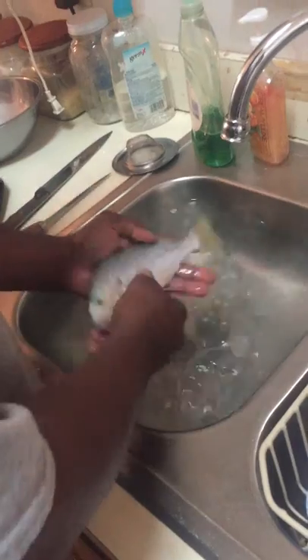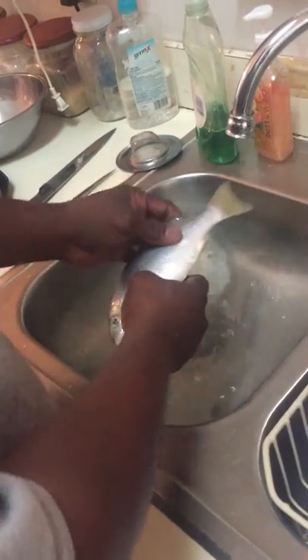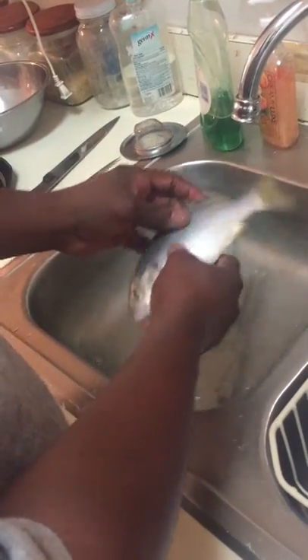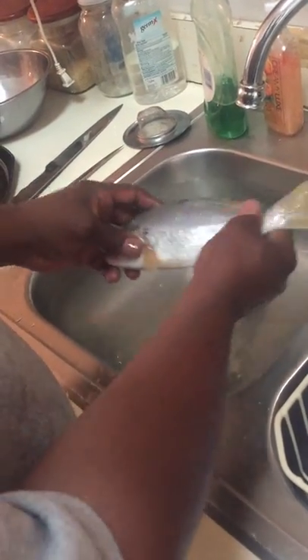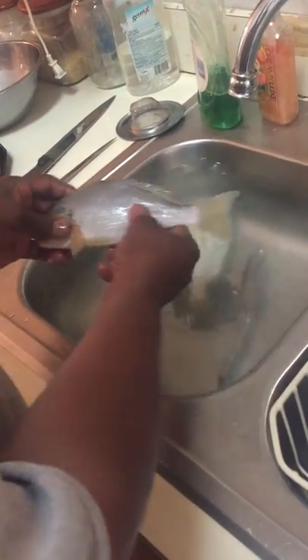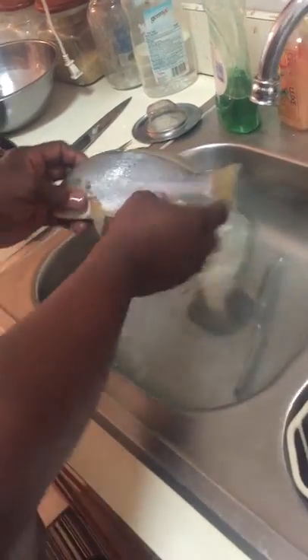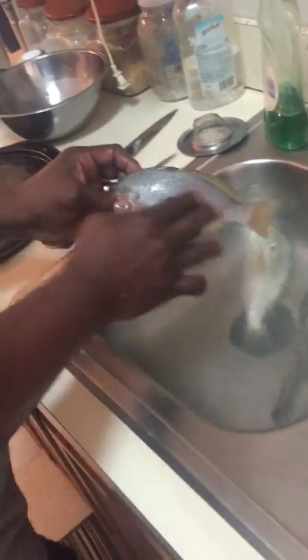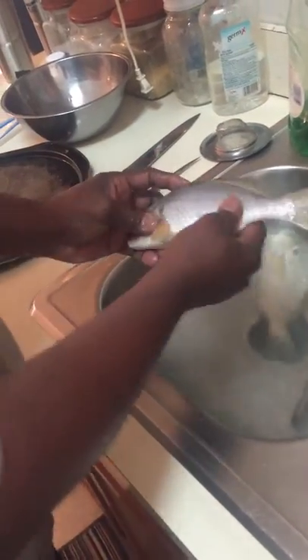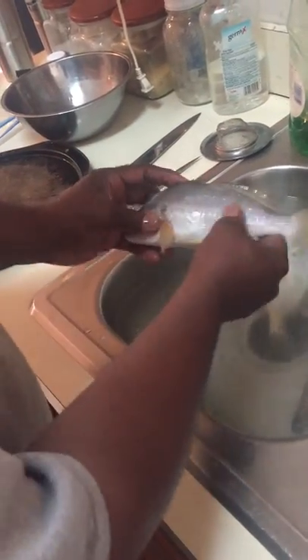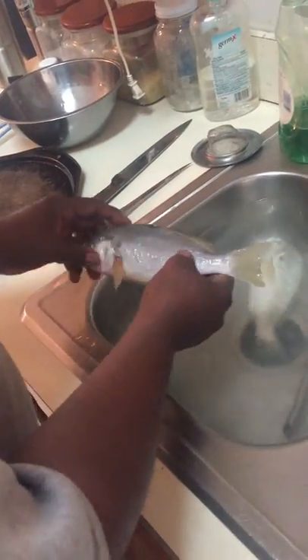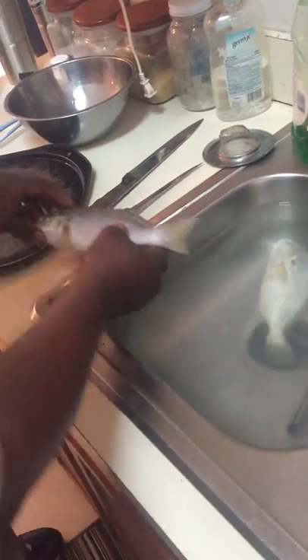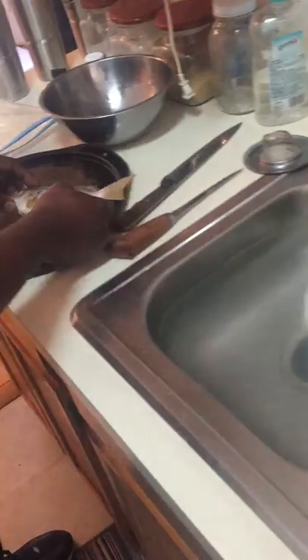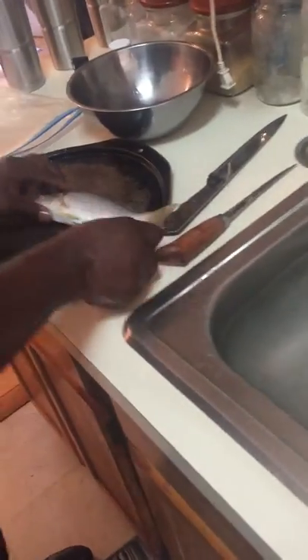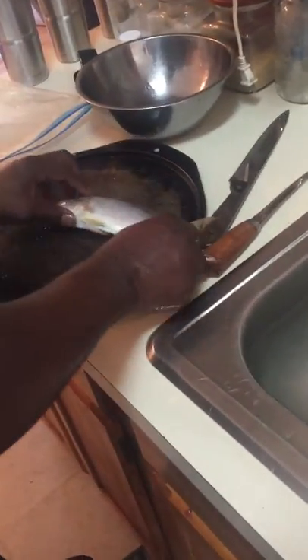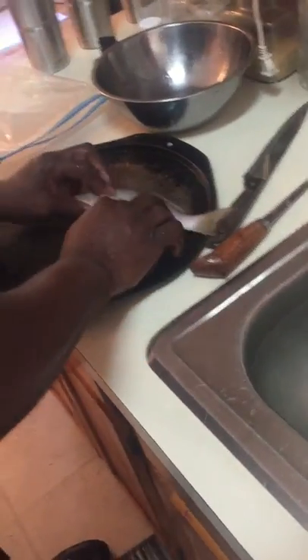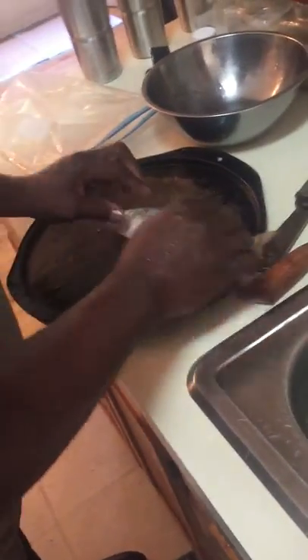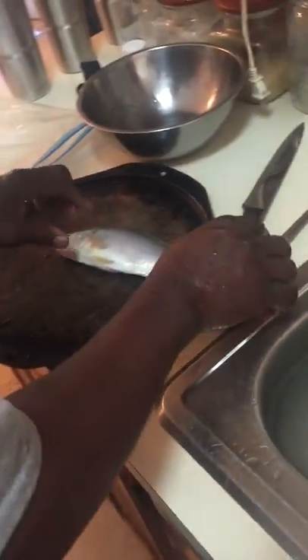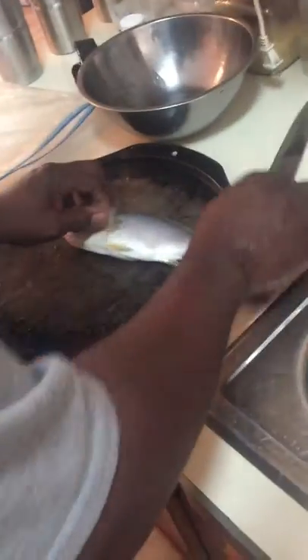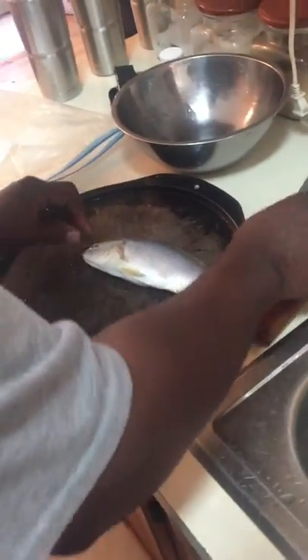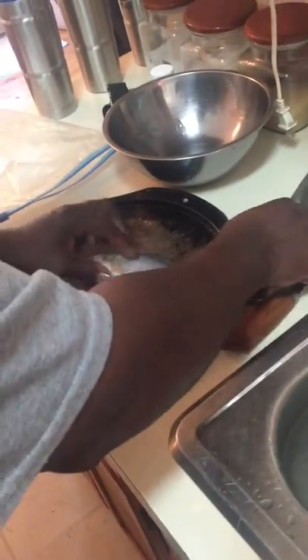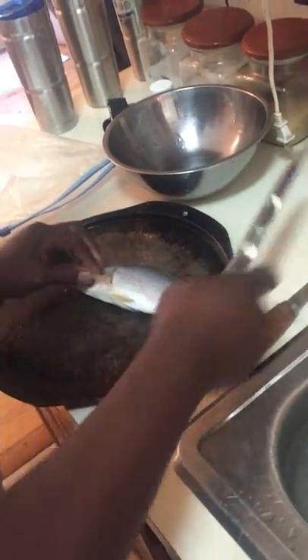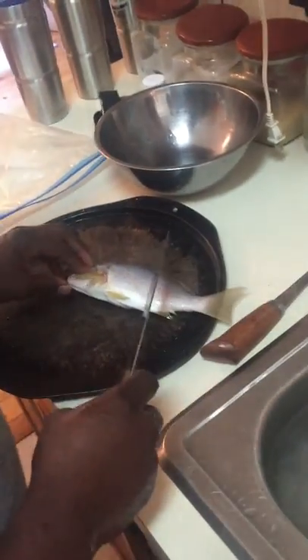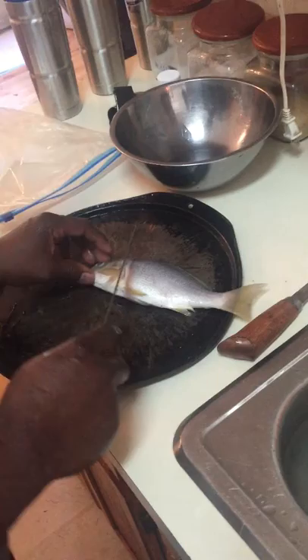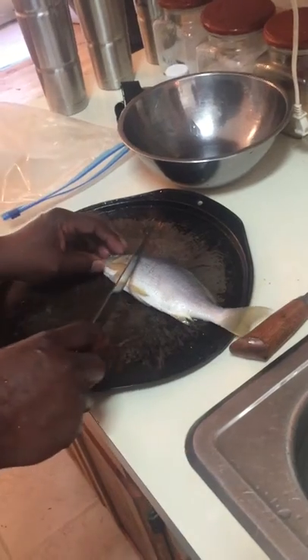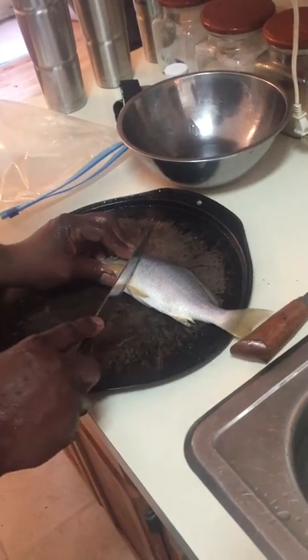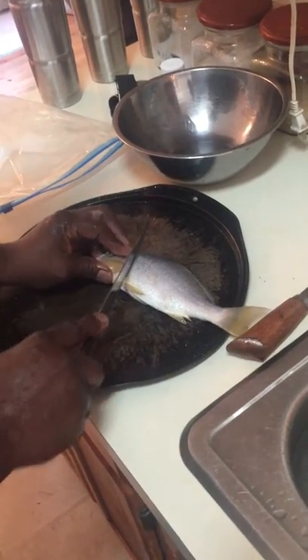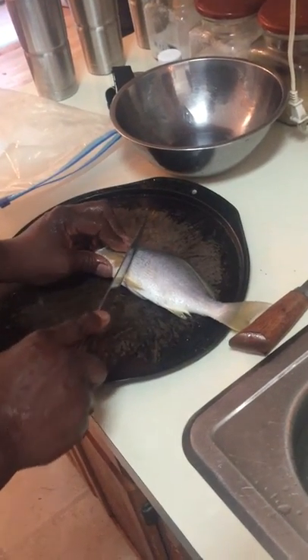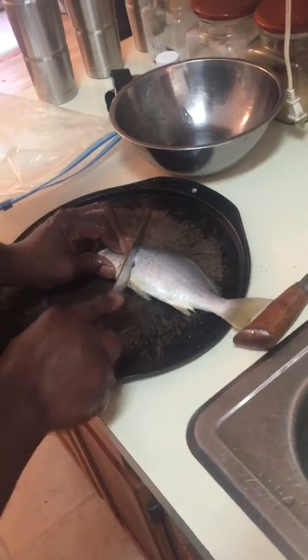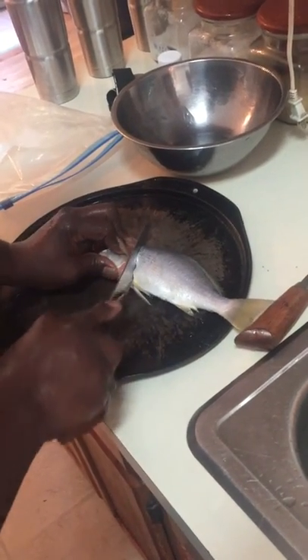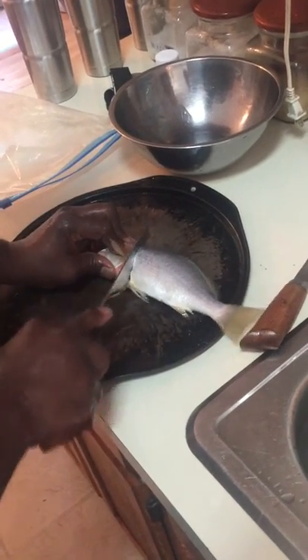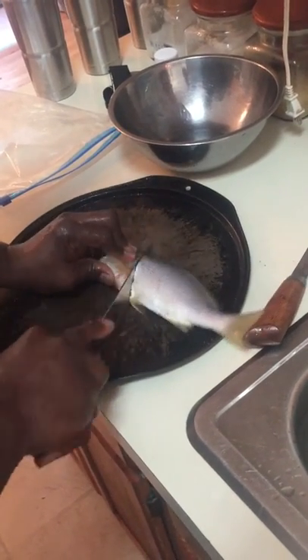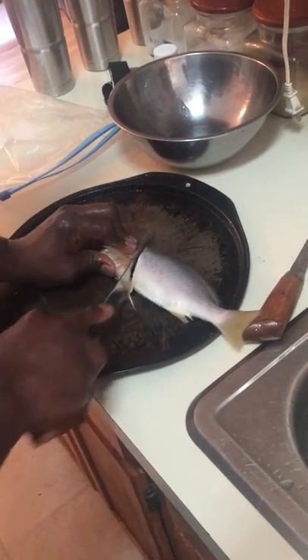After scaling, make sure the fish is smooth and all the scales are off. Bring it over to the cutting board and cut the head off — if you want the head off; some people leave the head on.